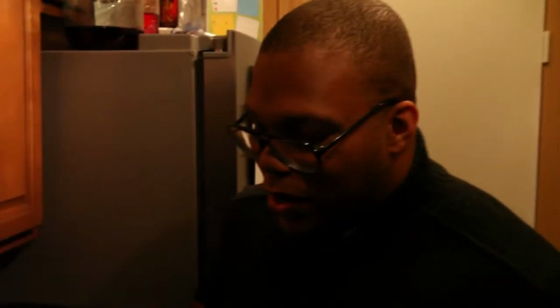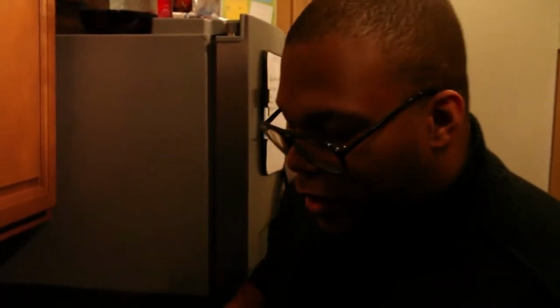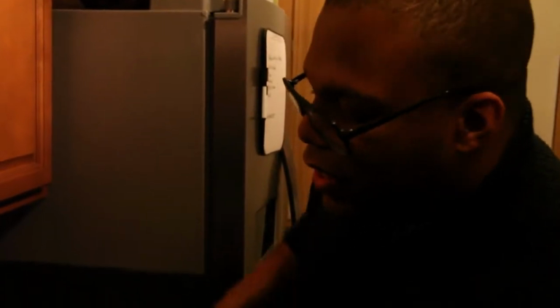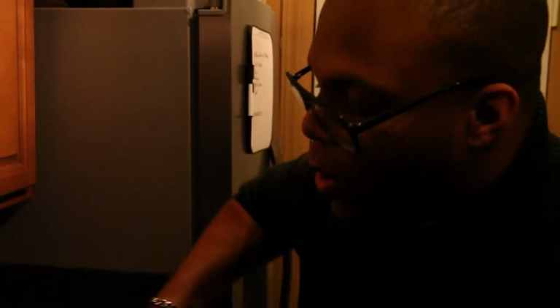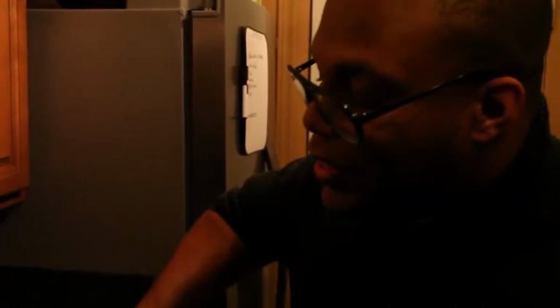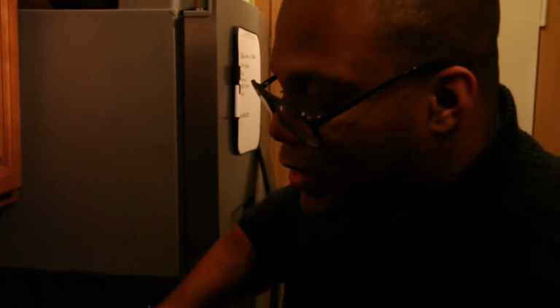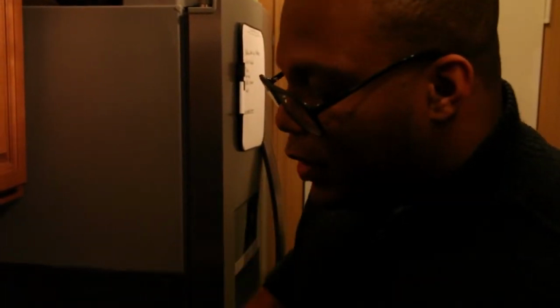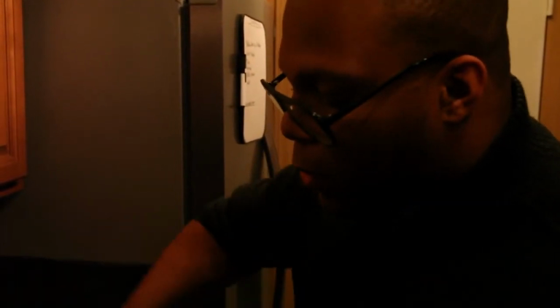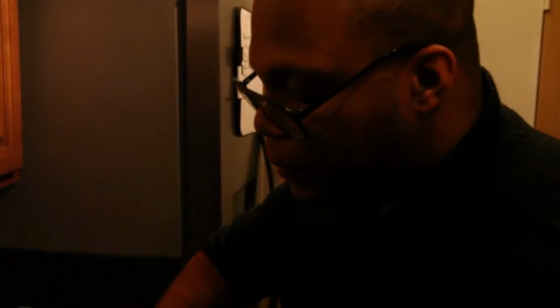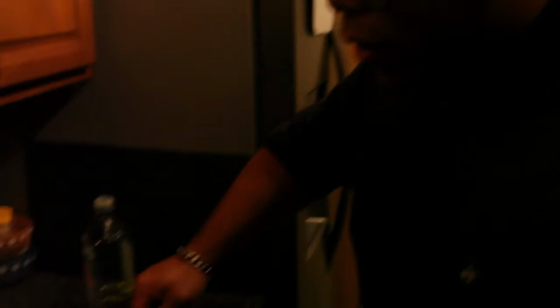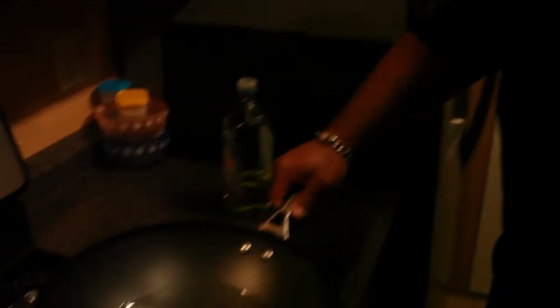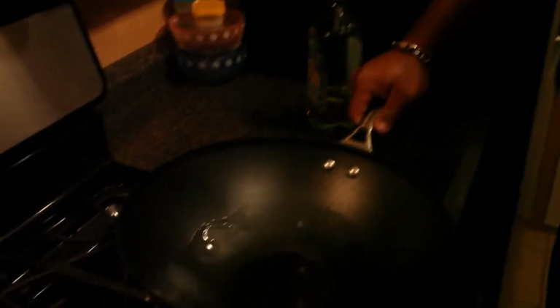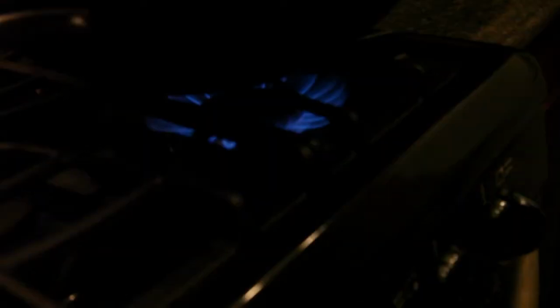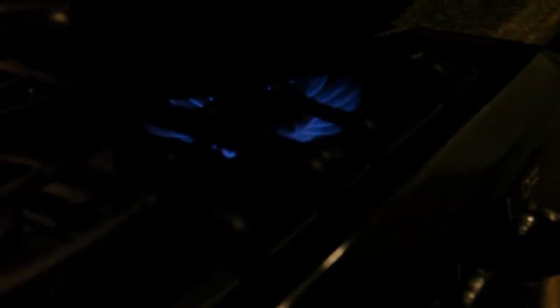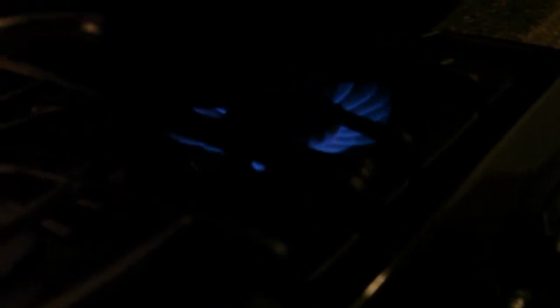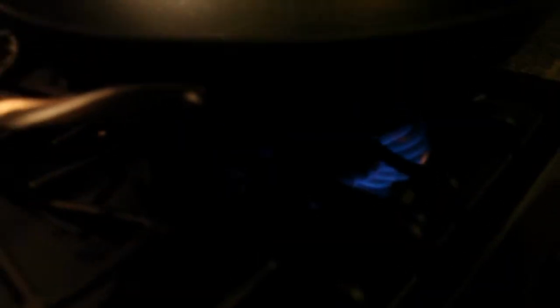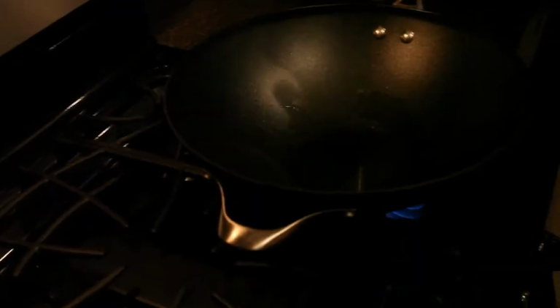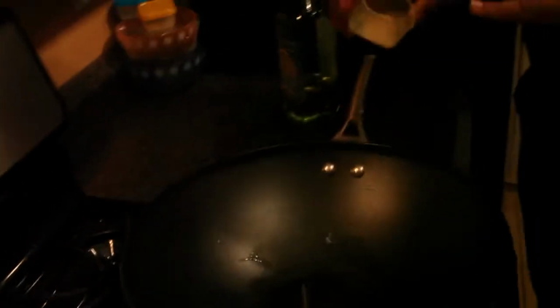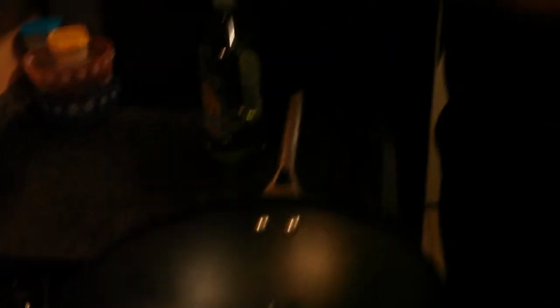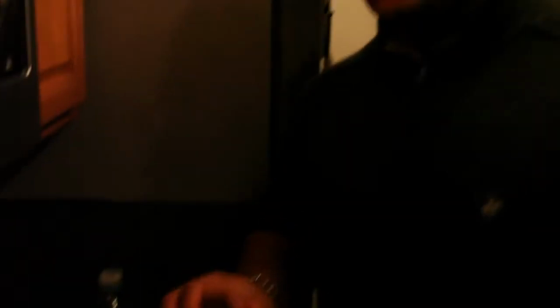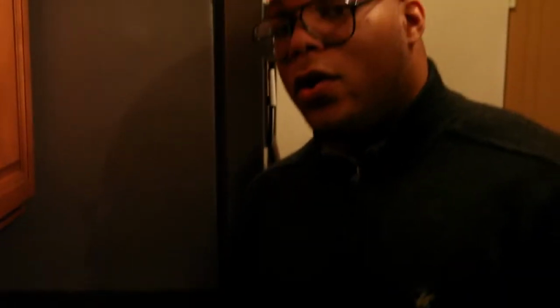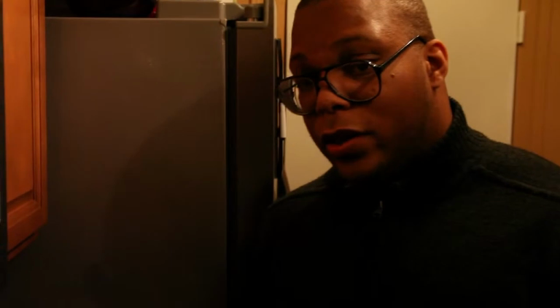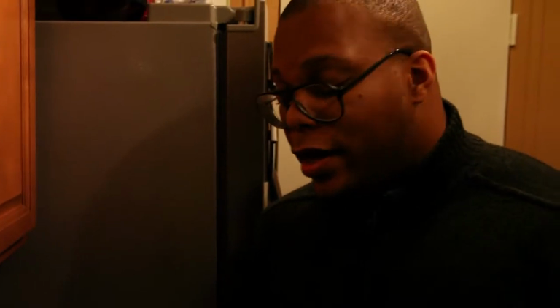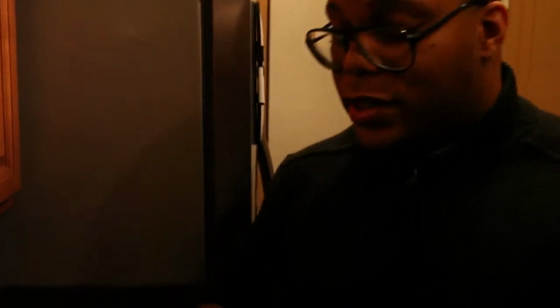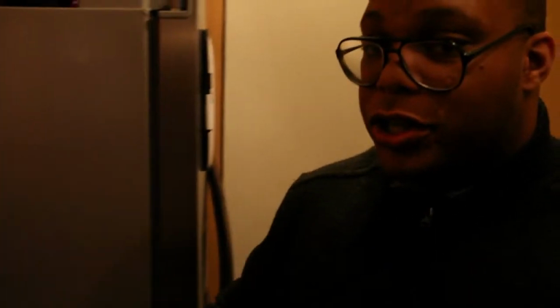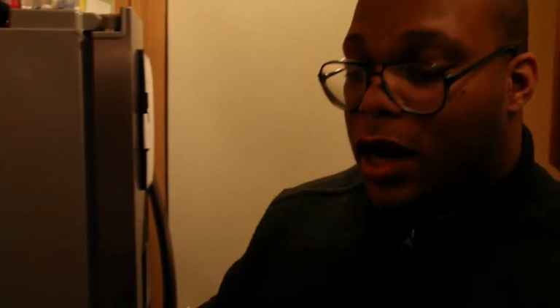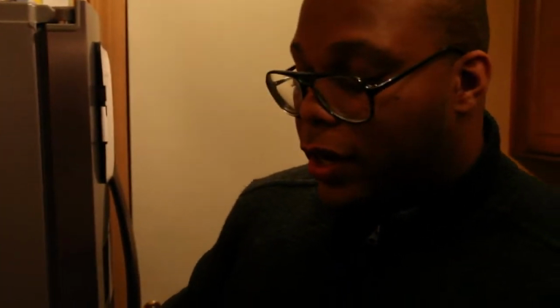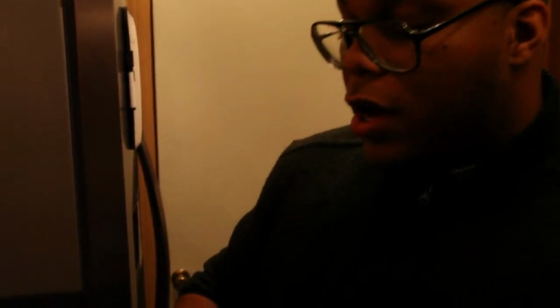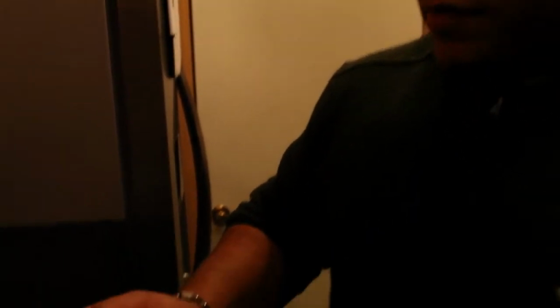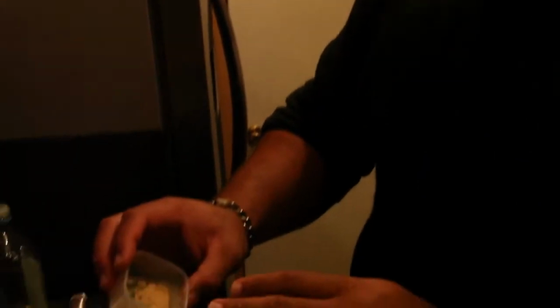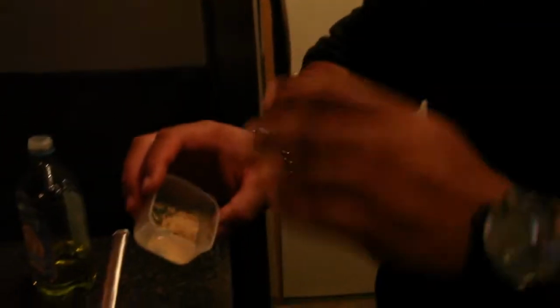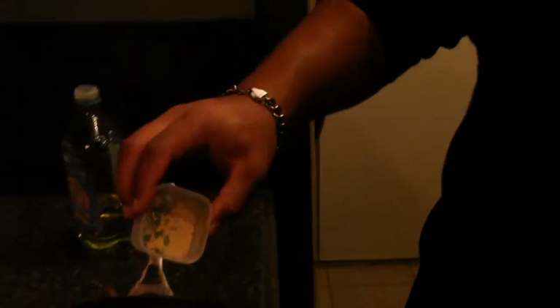We're going to get the wok nice and hot with some oil on high heat. We have a blend of seasonings to season this oil in the wok using ginger, garlic, white pepper, and cilantro.